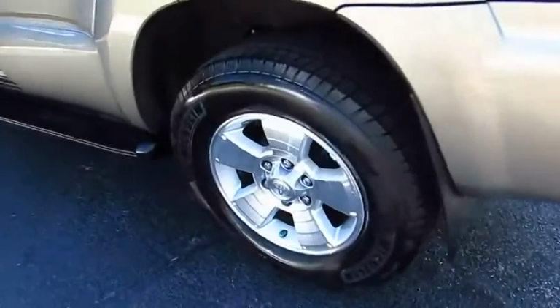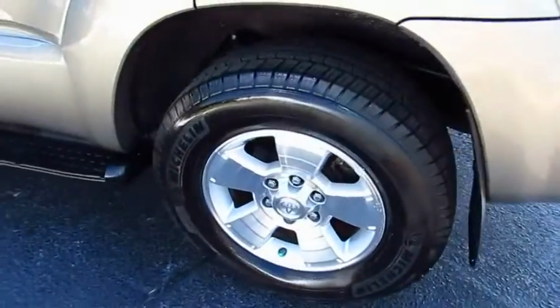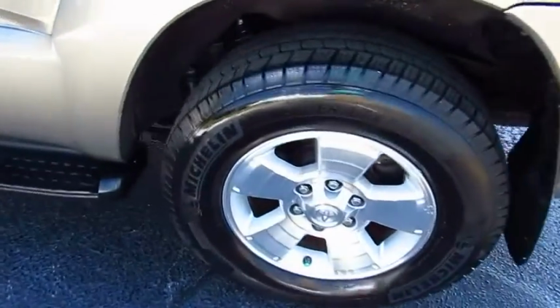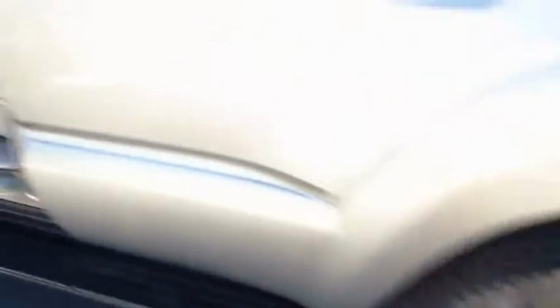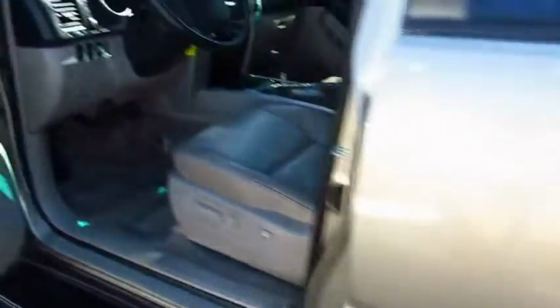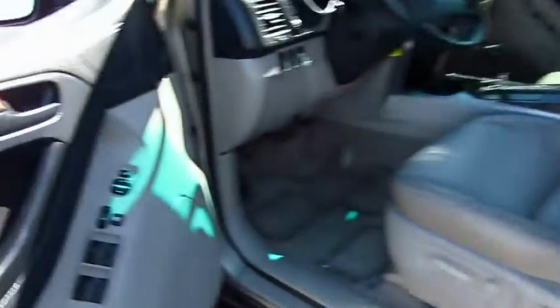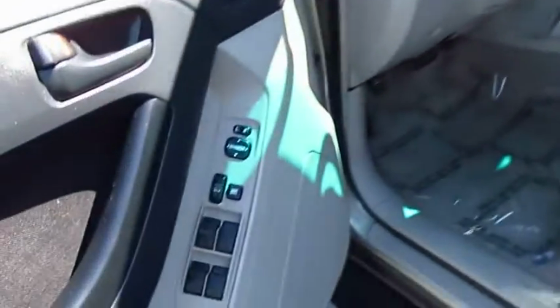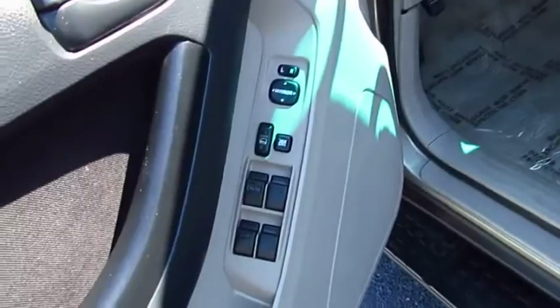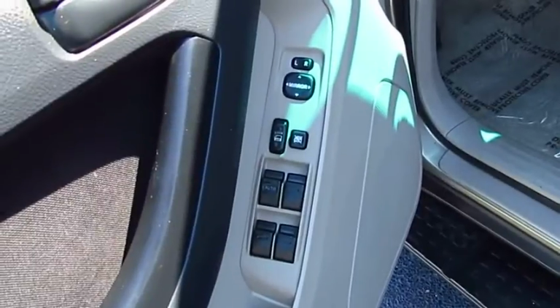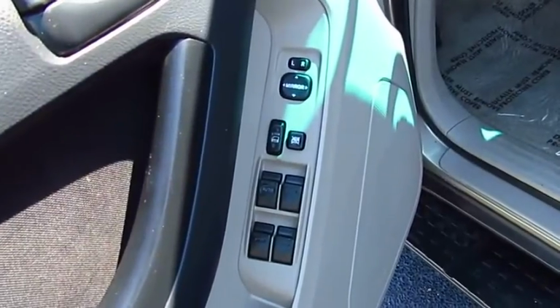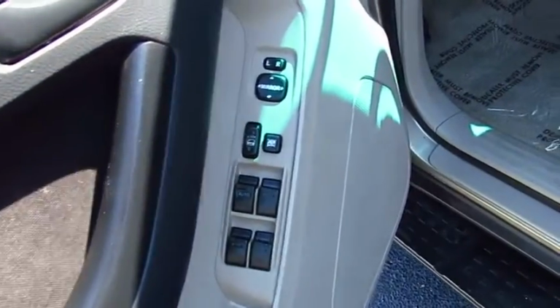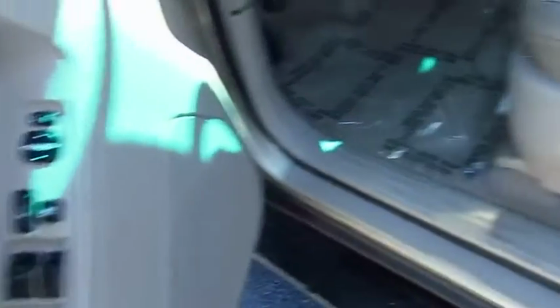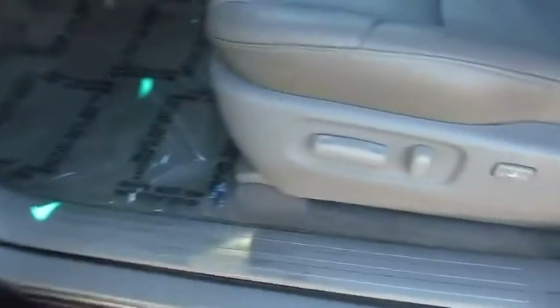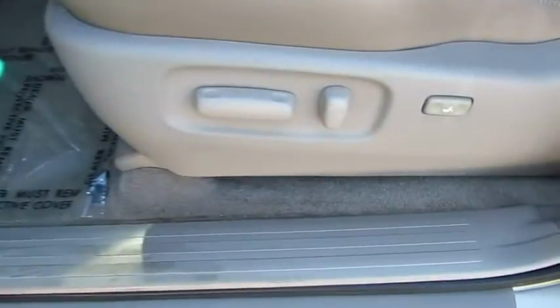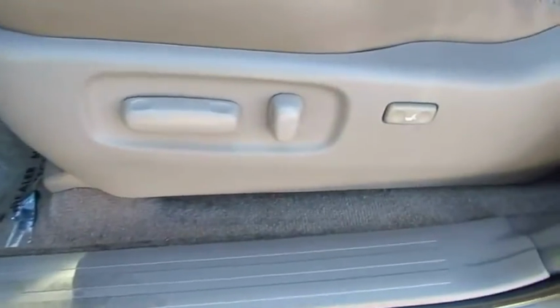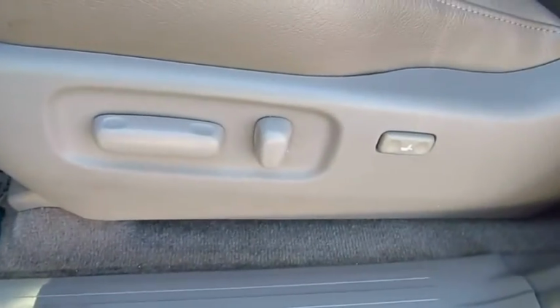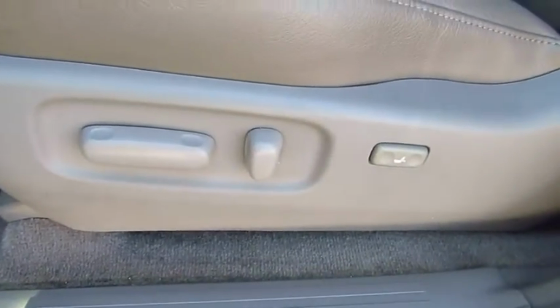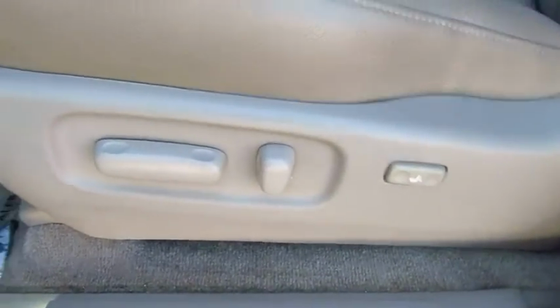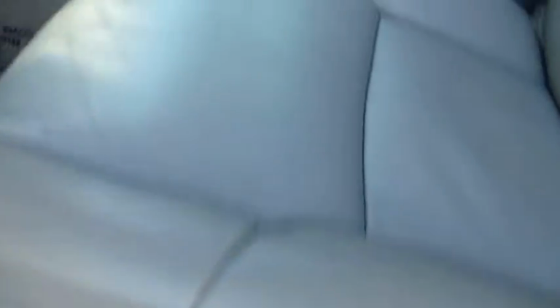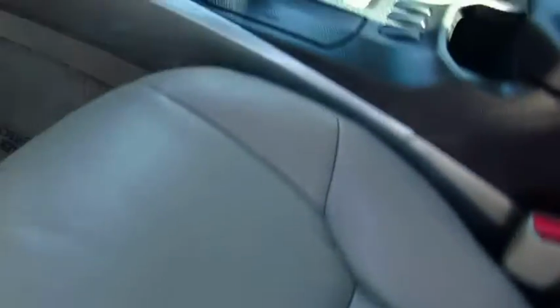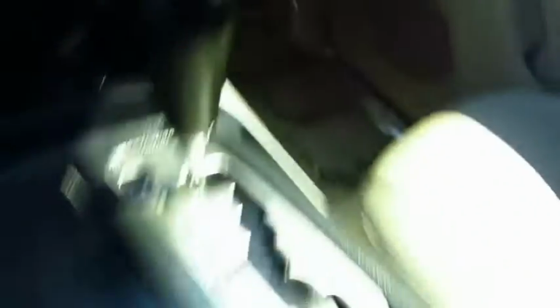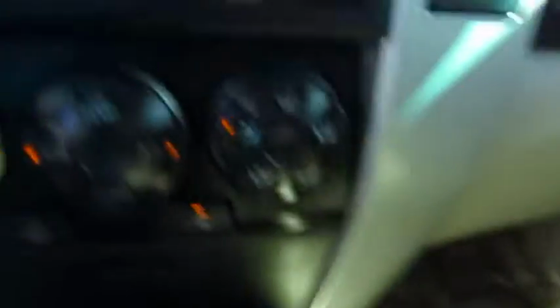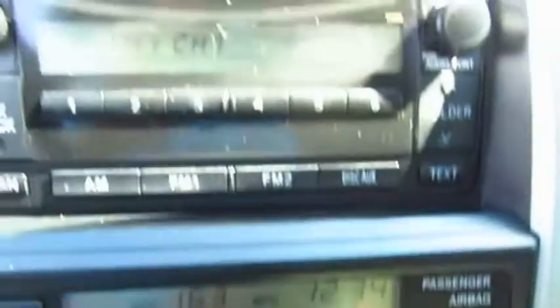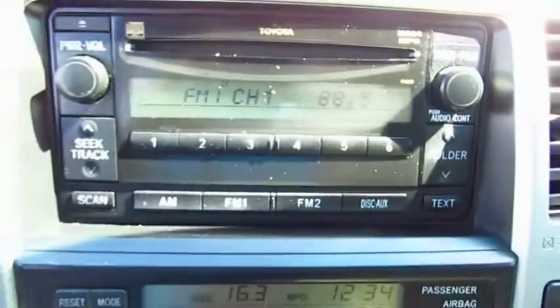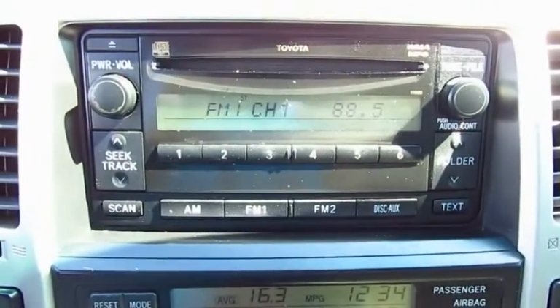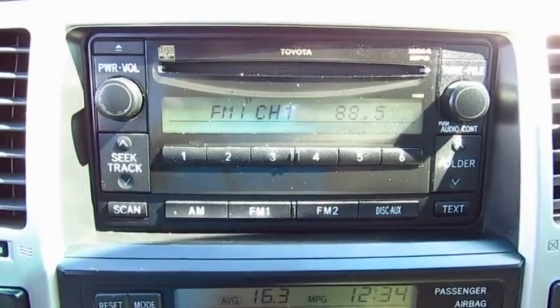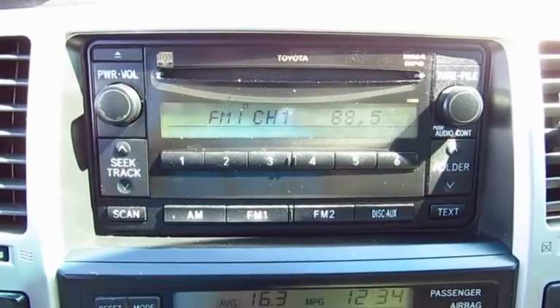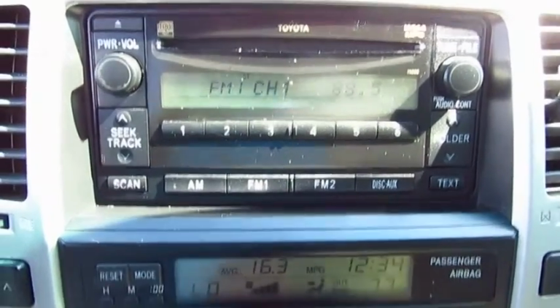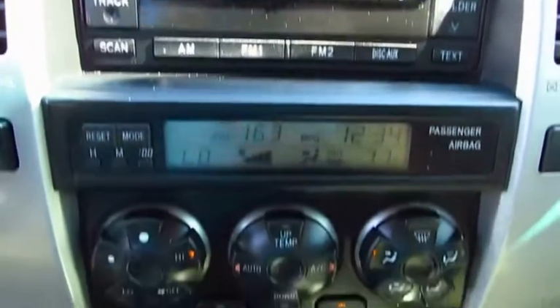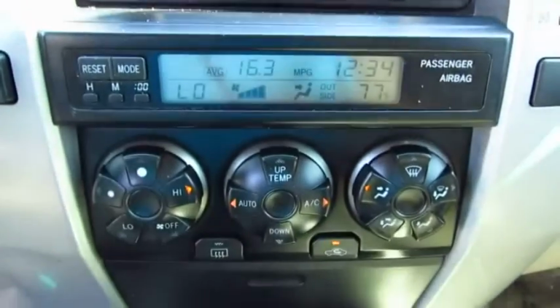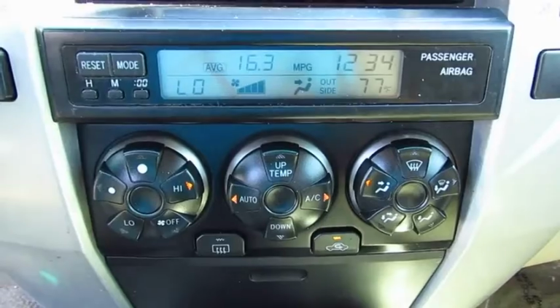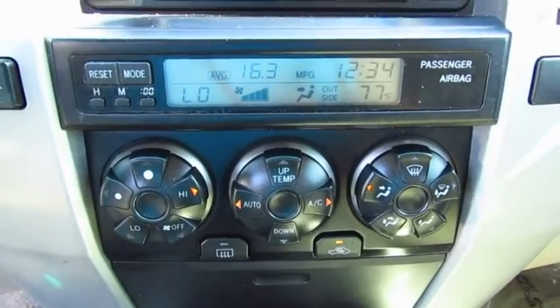Here are some of this vehicle's great options: power passenger seat, traction control, anti-lock braking system, running boards, air conditioning, power steering, cruise control, aluminum wheels, rear defrost, climate control automatic.